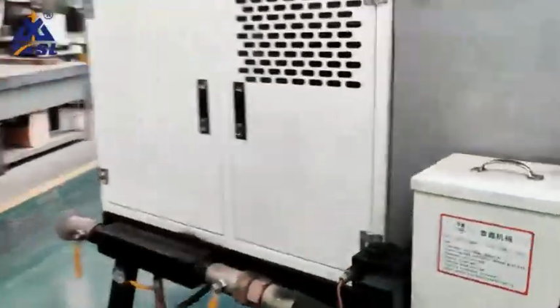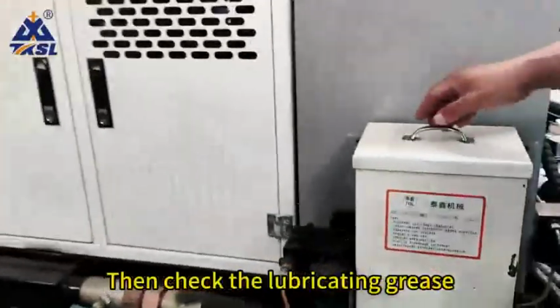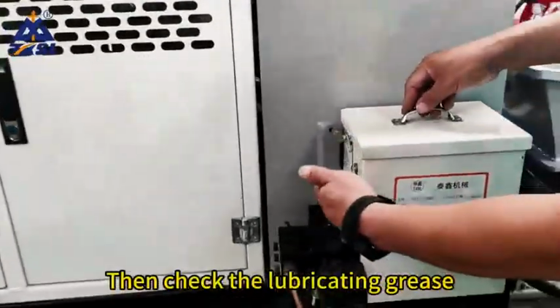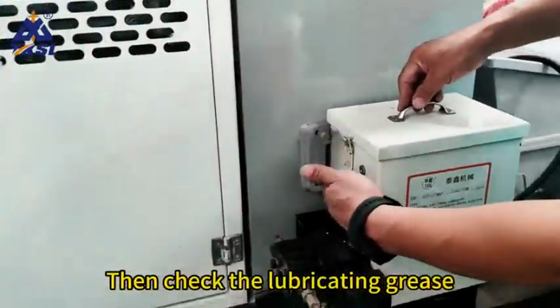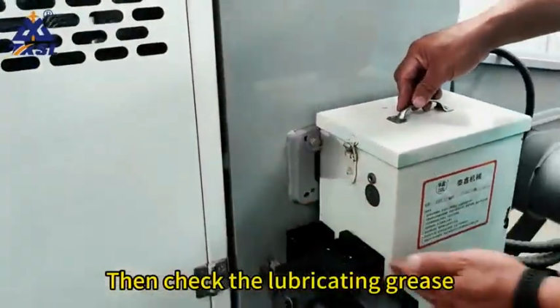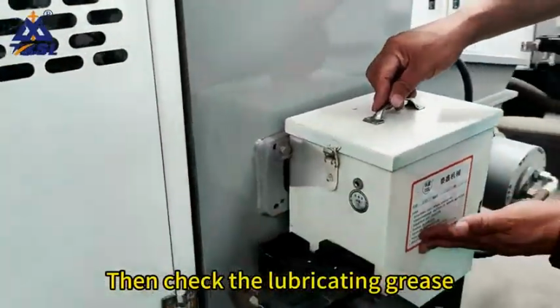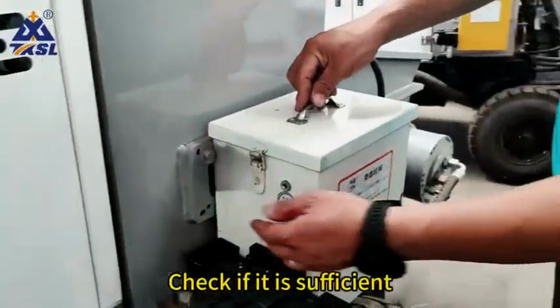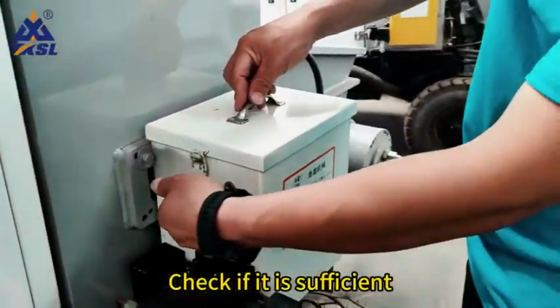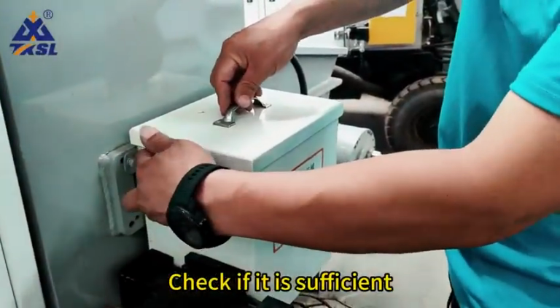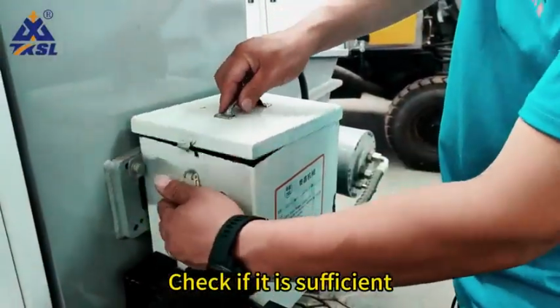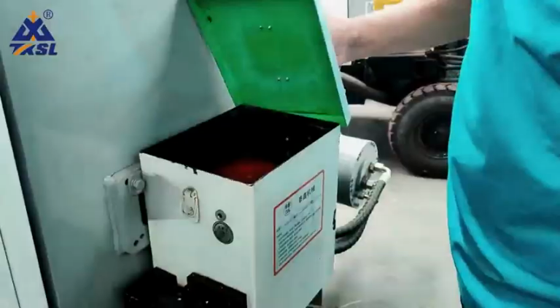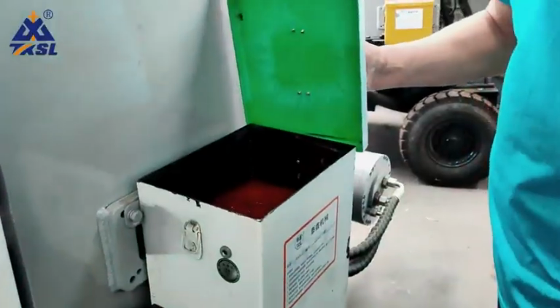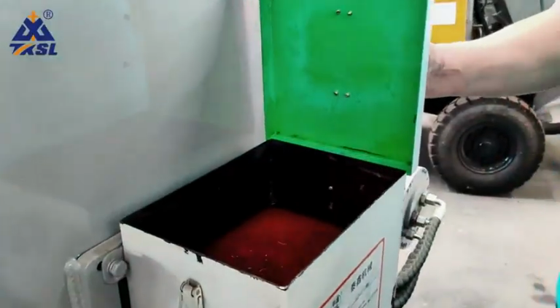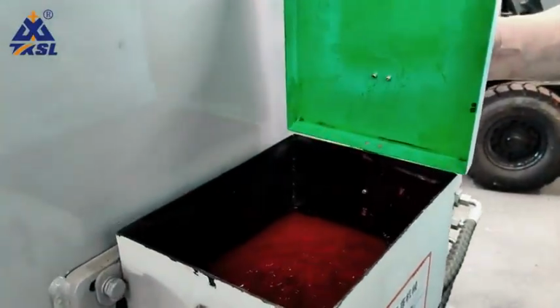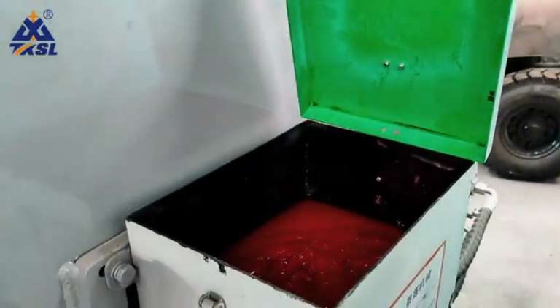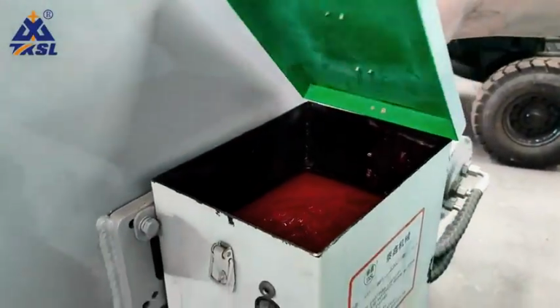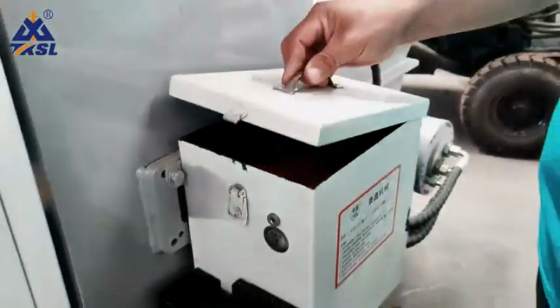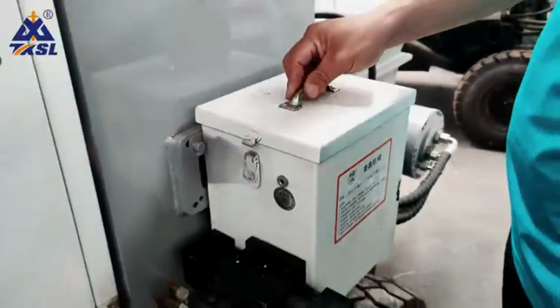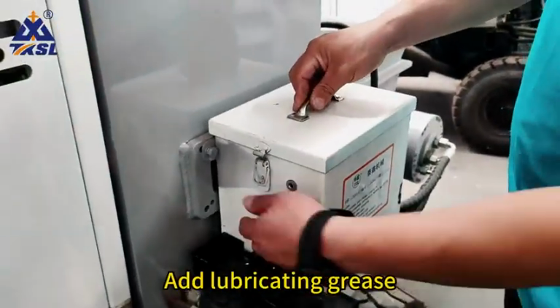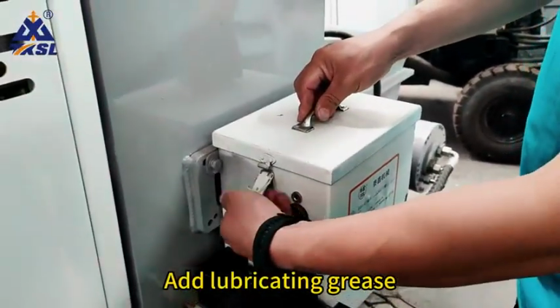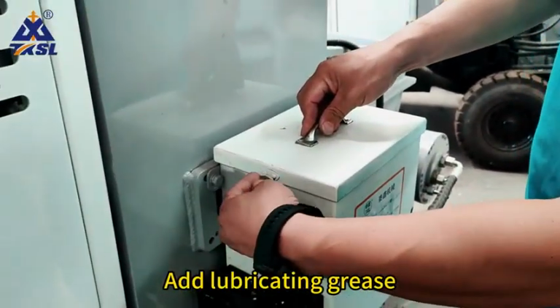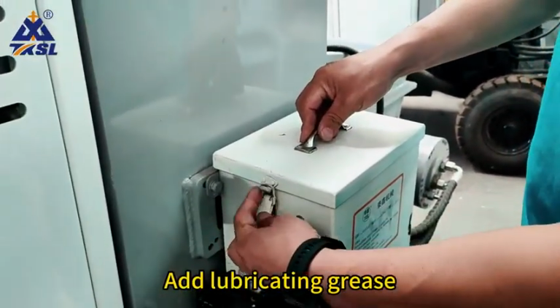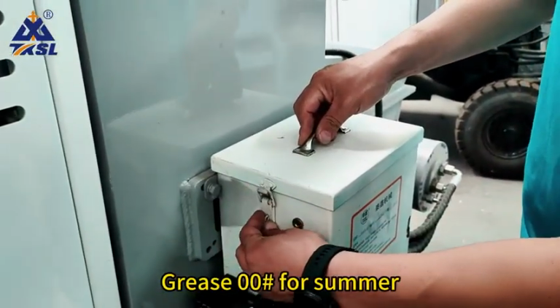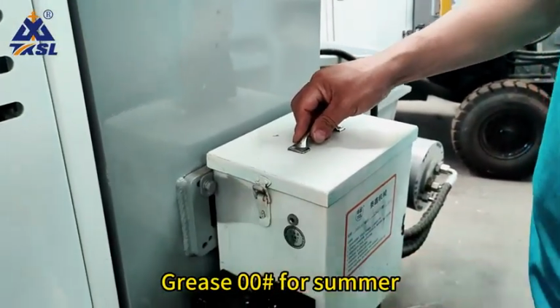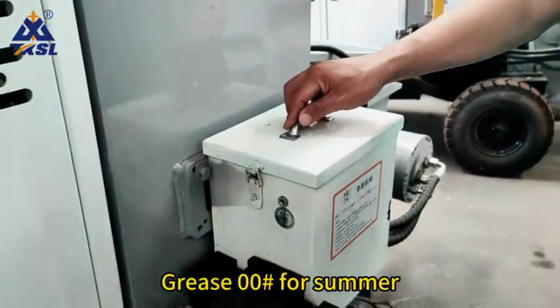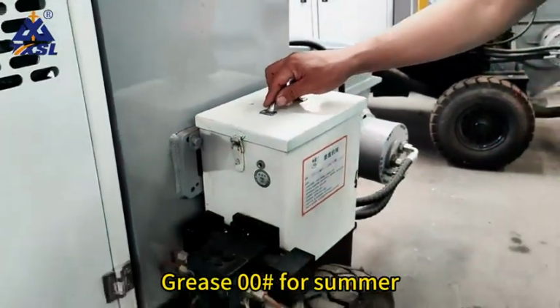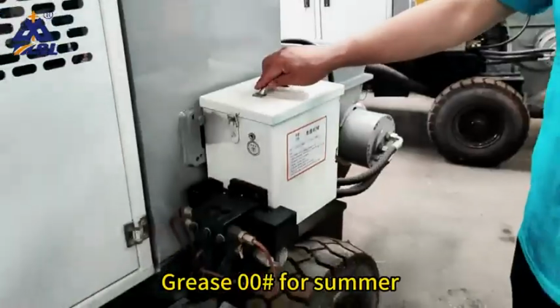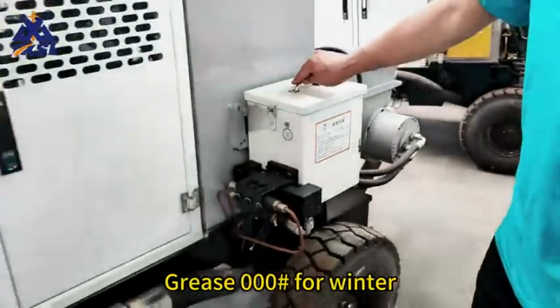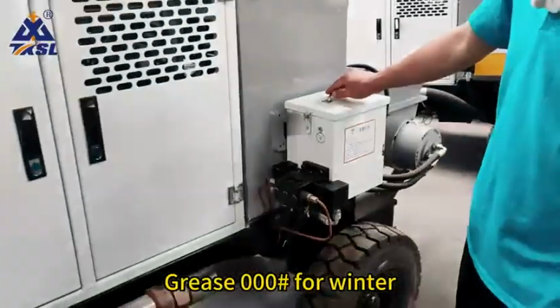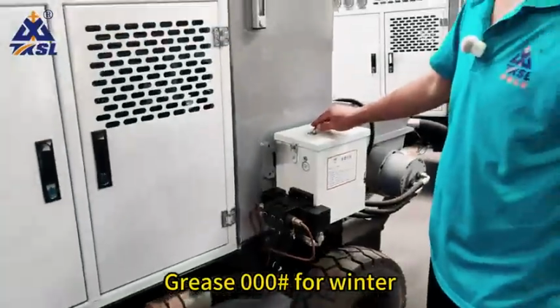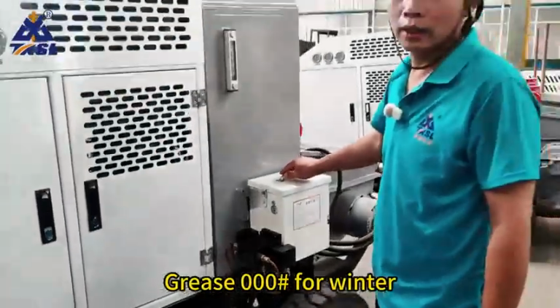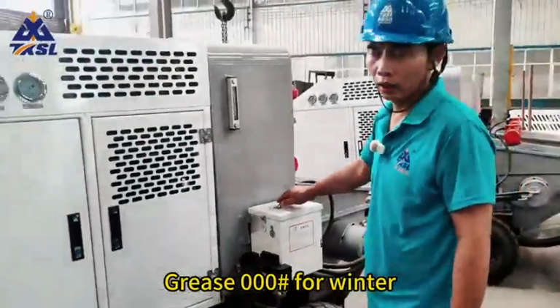Then check the lubricating grease — check if it is sufficient. Add lubricating grease as needed. Use Grease 00# for summer and Grease 00# for winter.